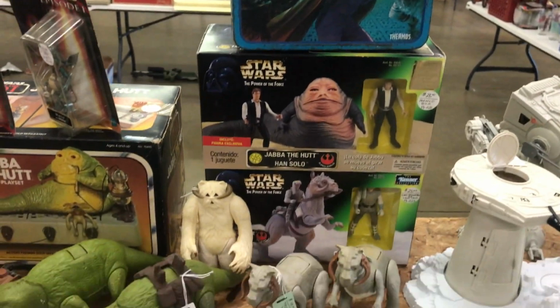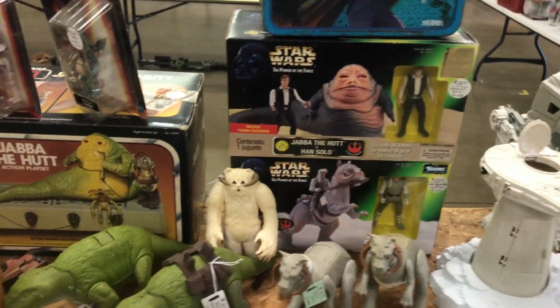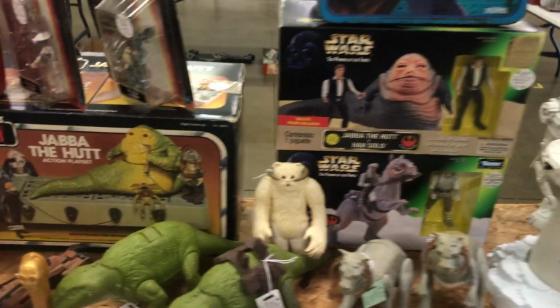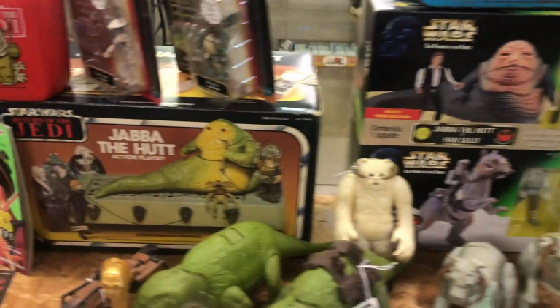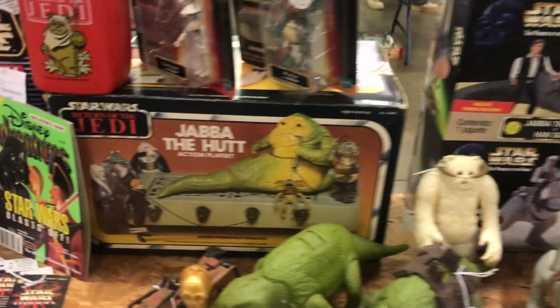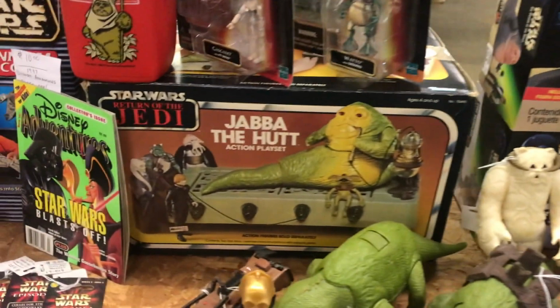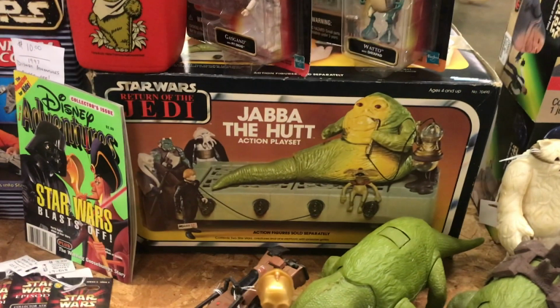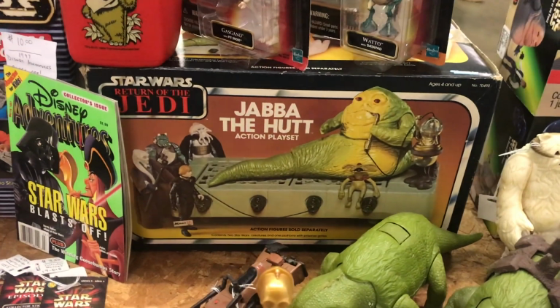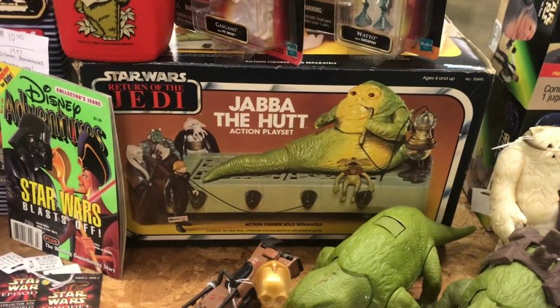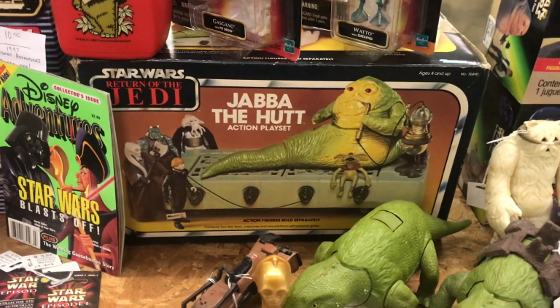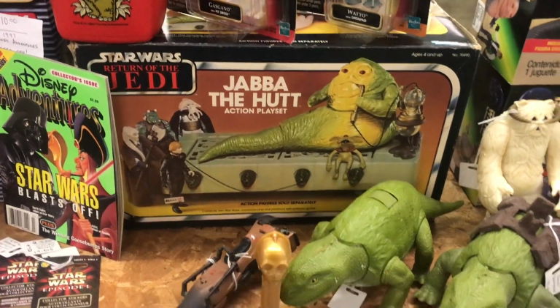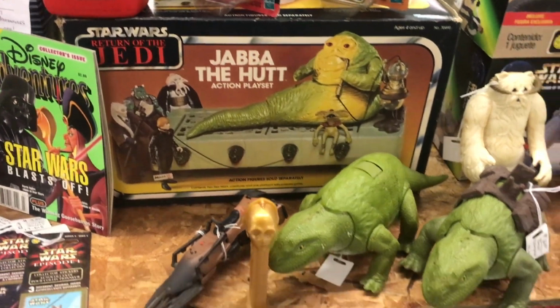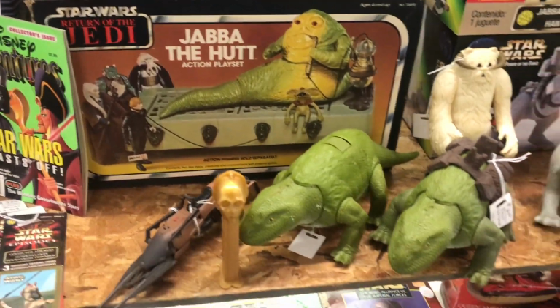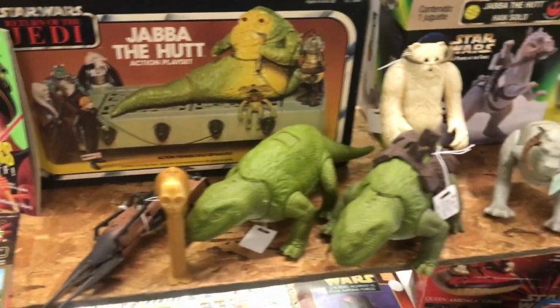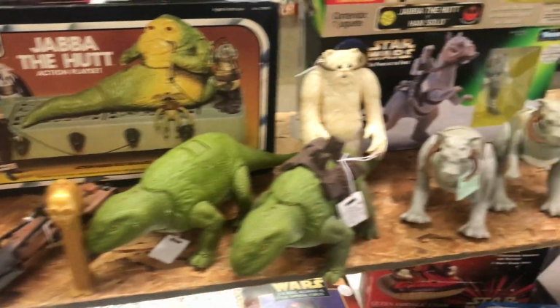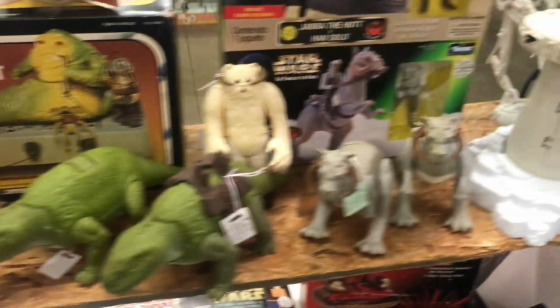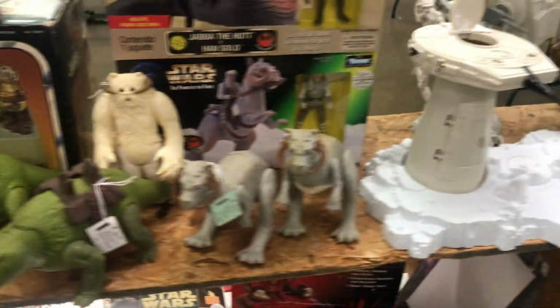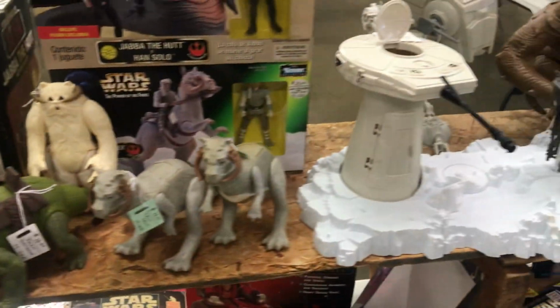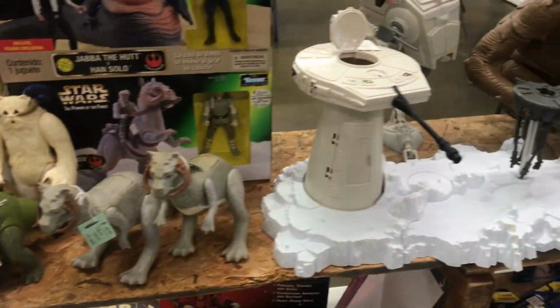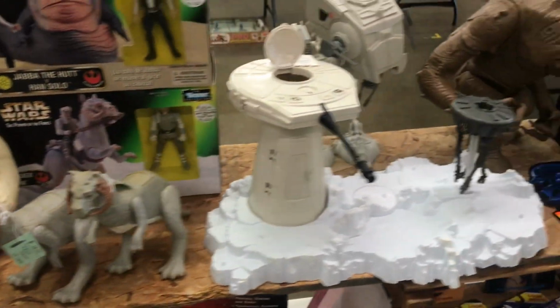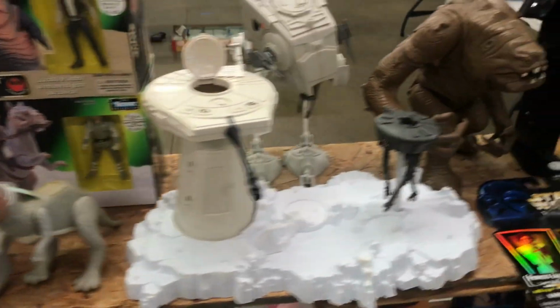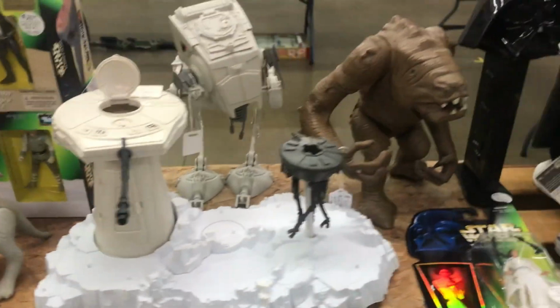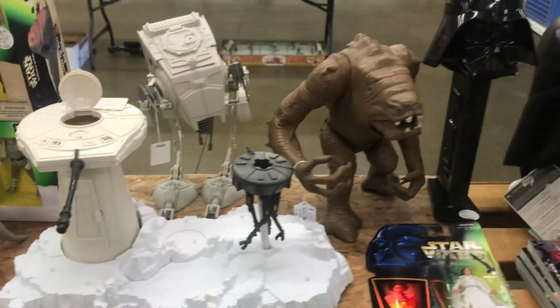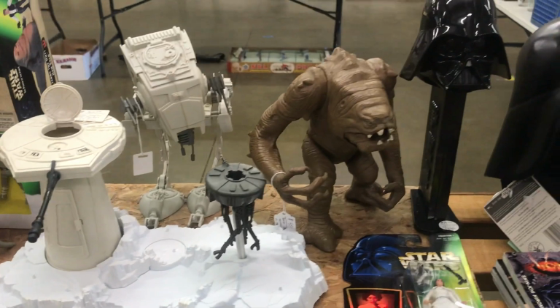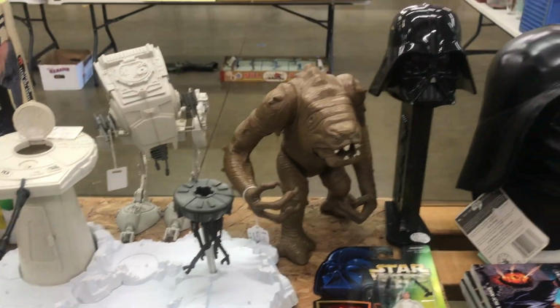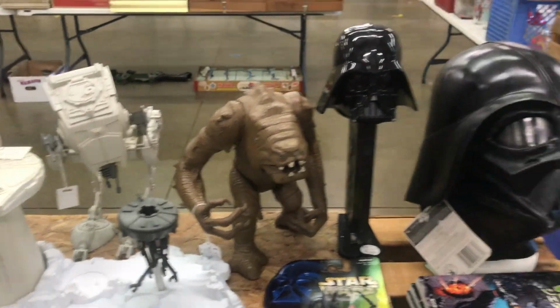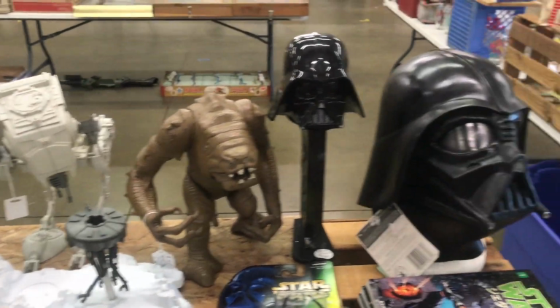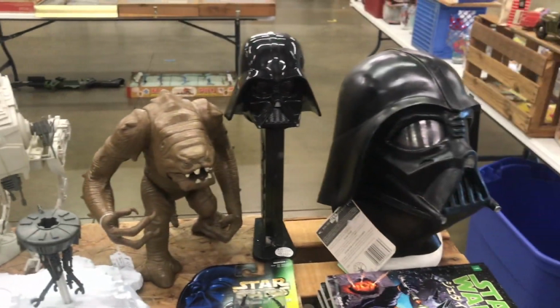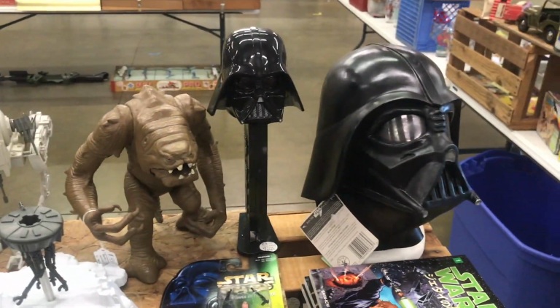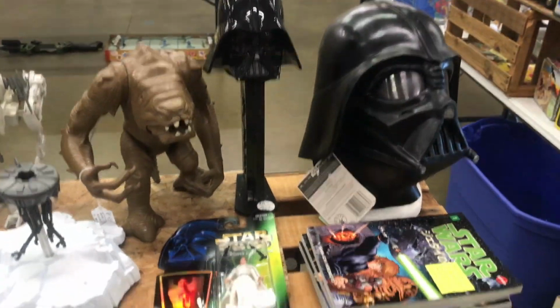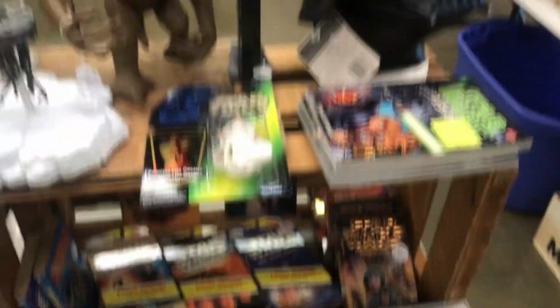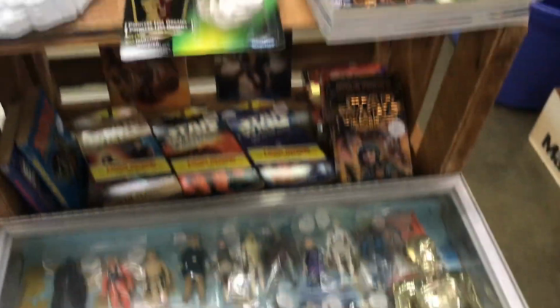You gotta love some boxed items in Star Wars. I gotta highlight the Jabba the Hutt playset right there — really cool set, really cool figures, and I love the box art.